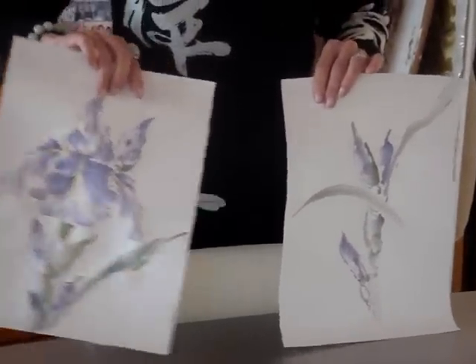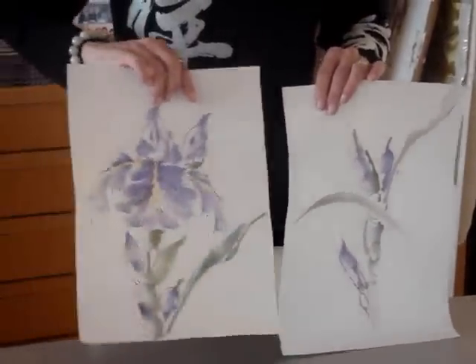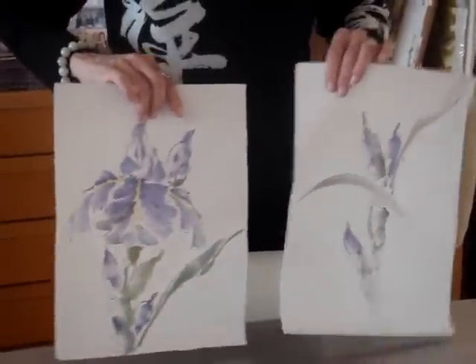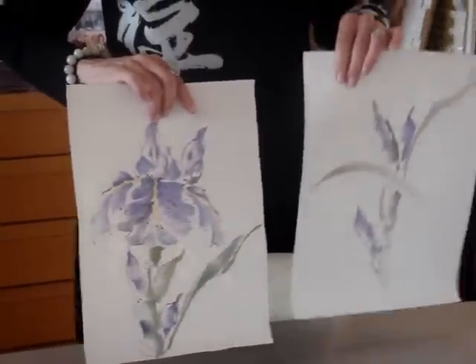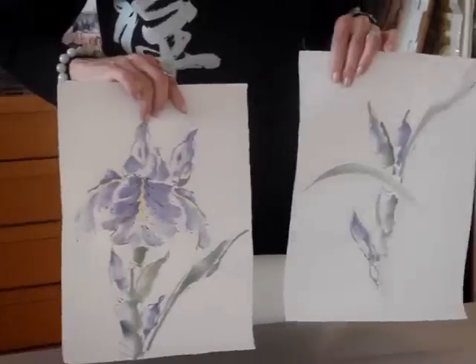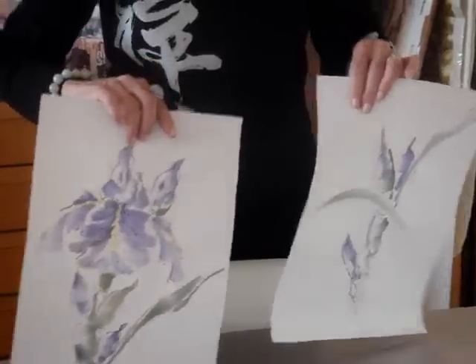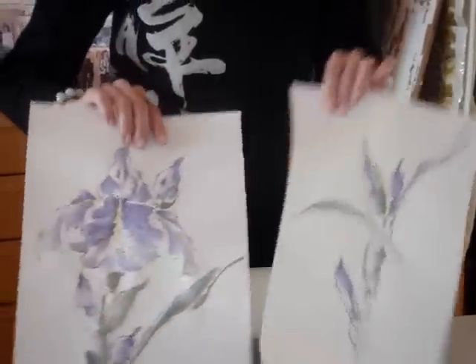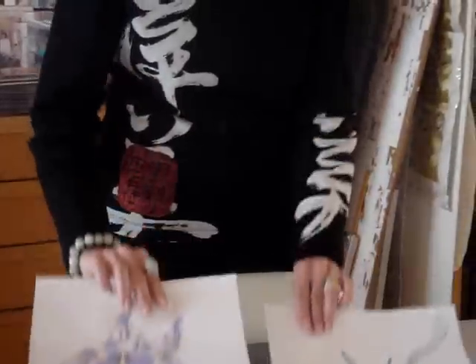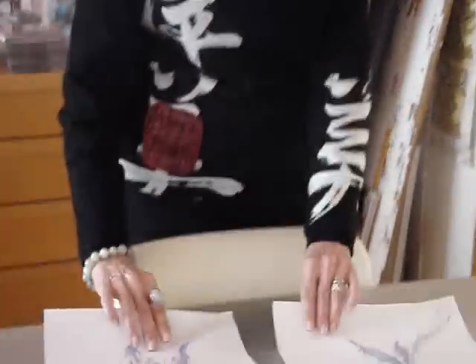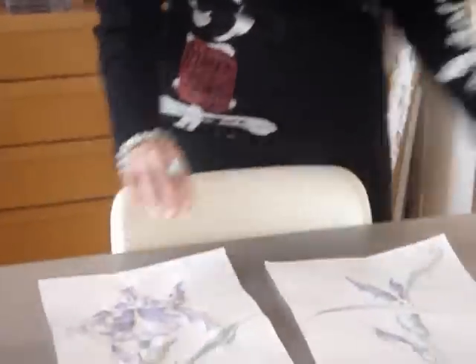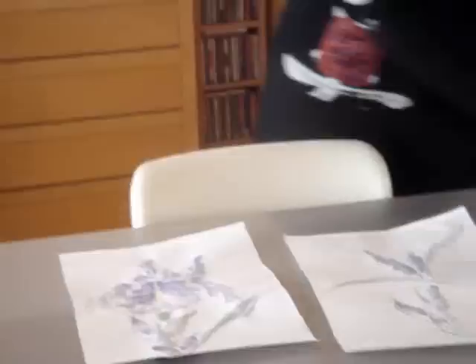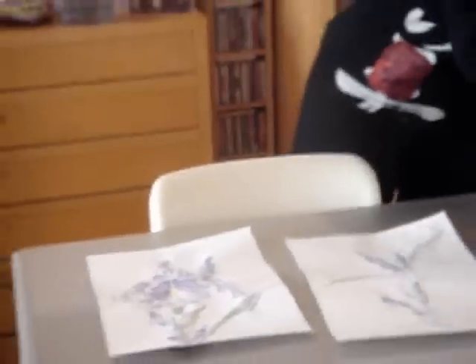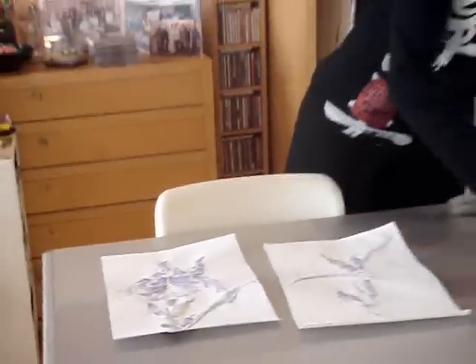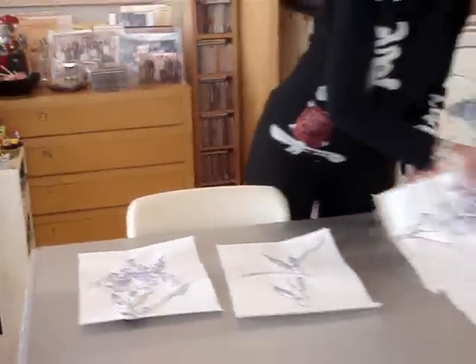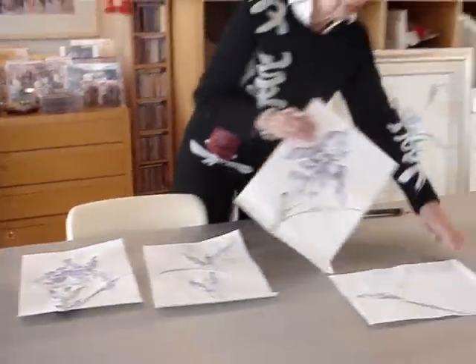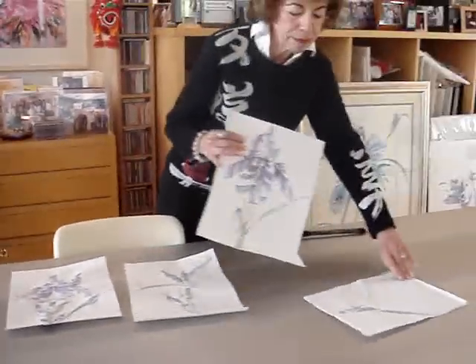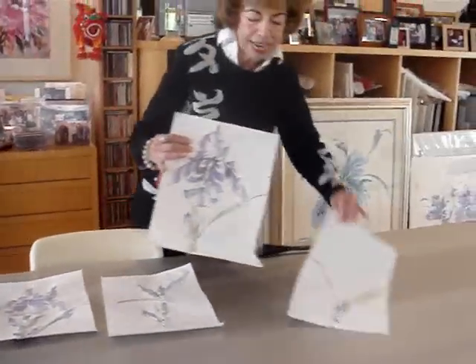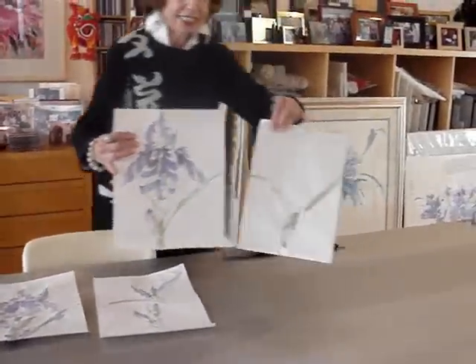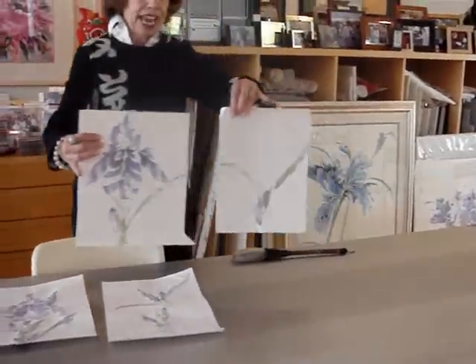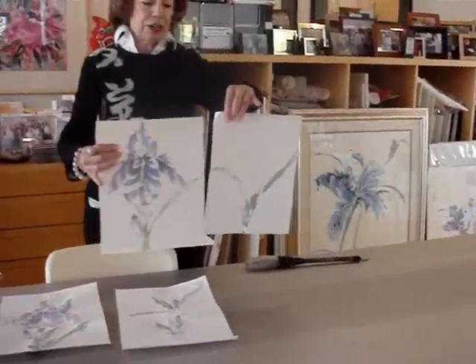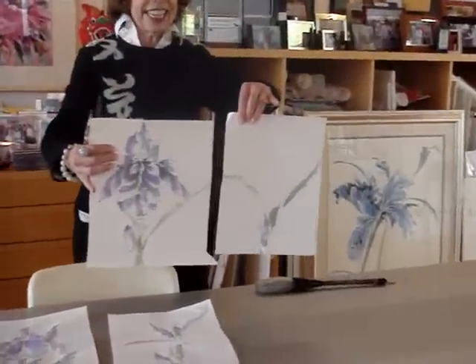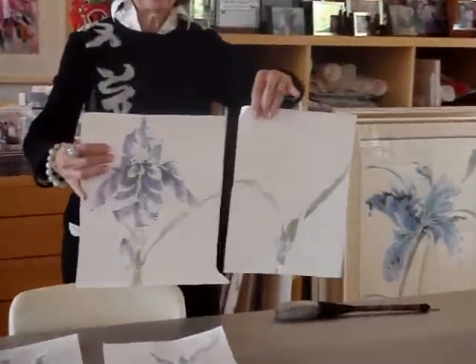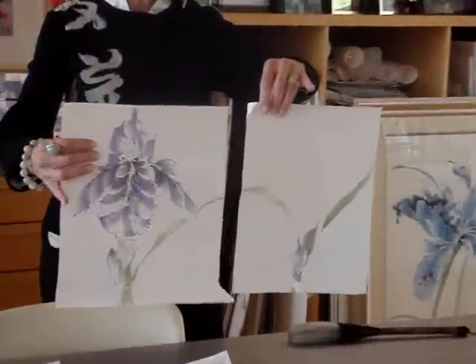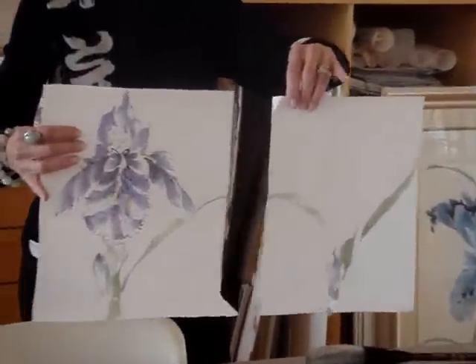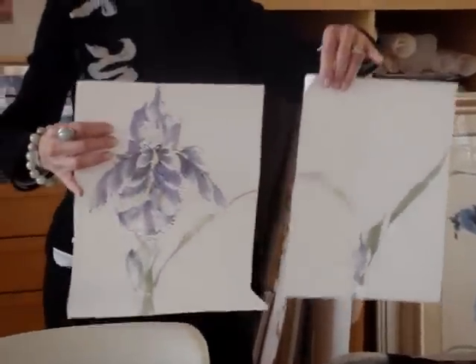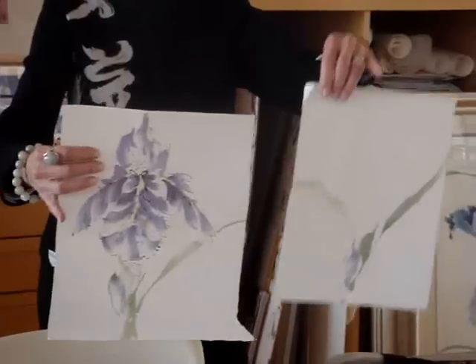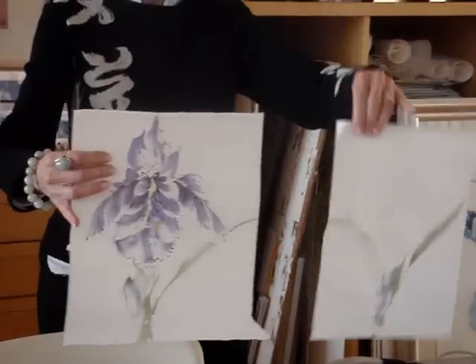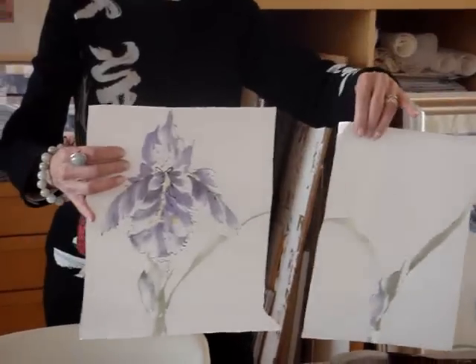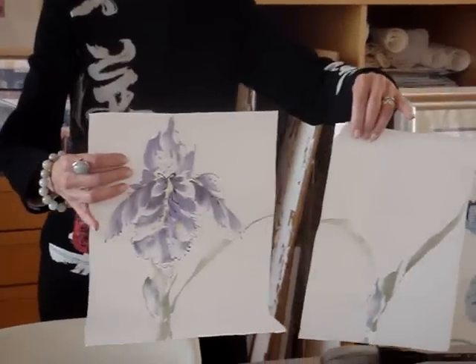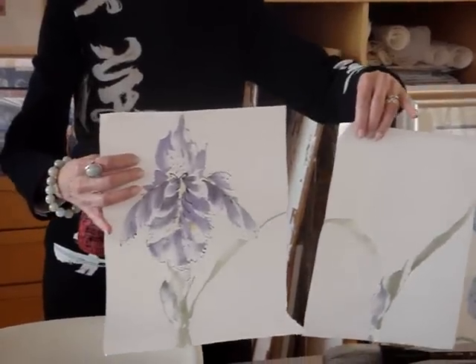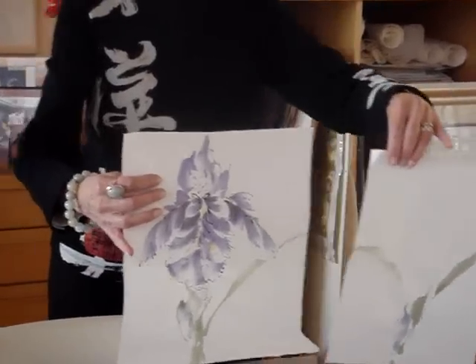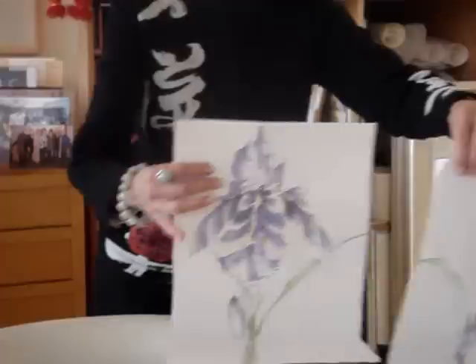We had some experiments with that, and these are some of my paintings. You can see that if they were framed, you have the continuation in the next painting.